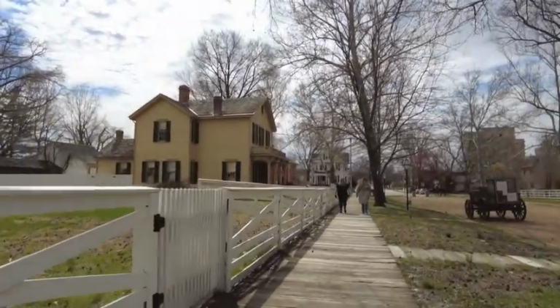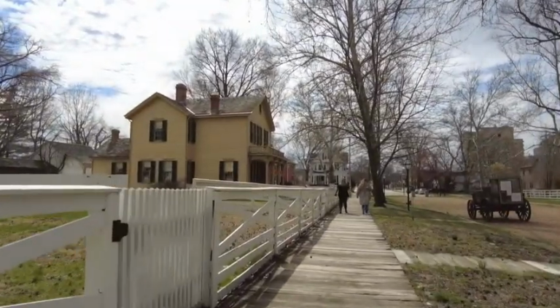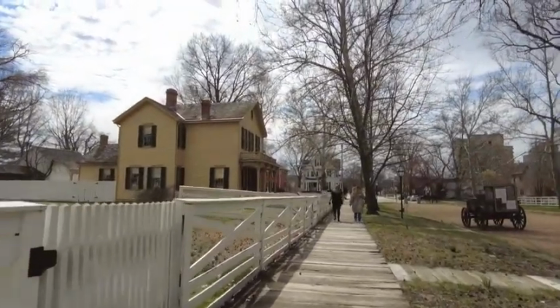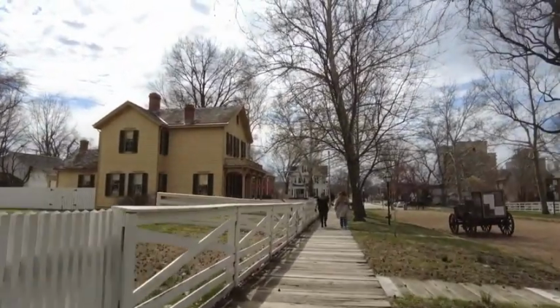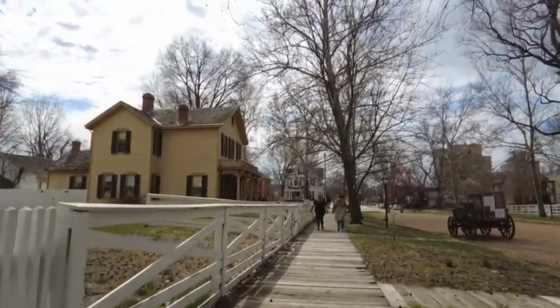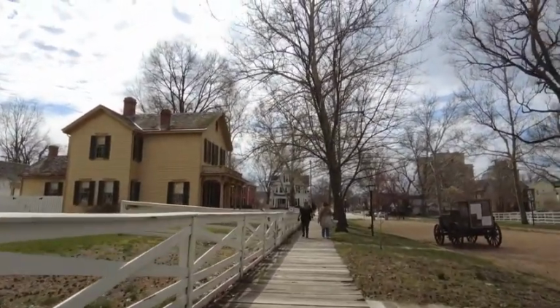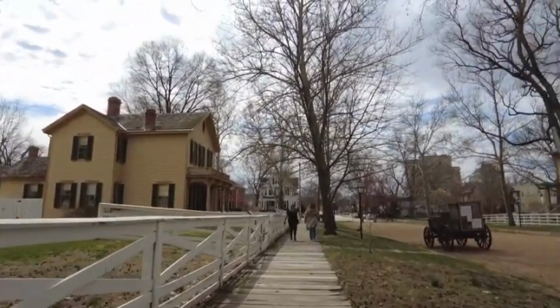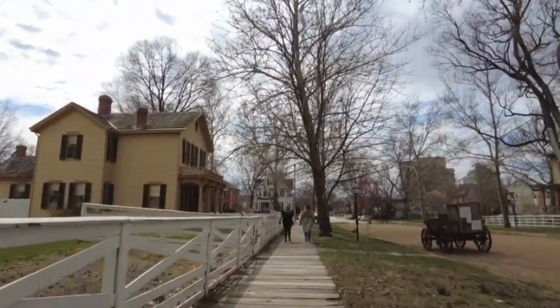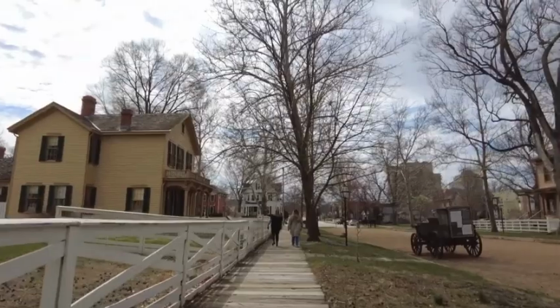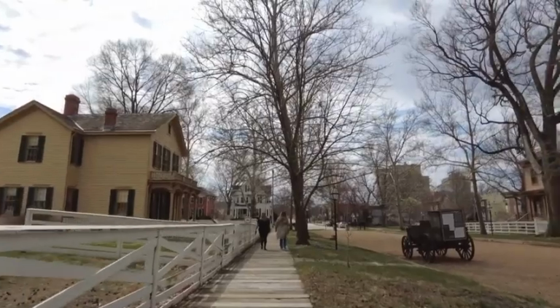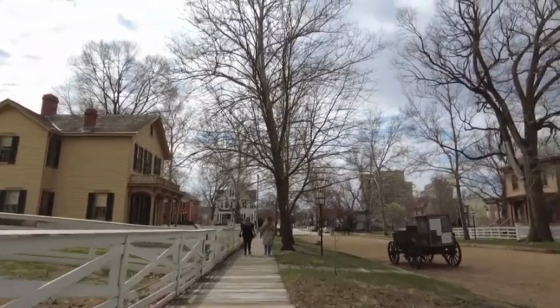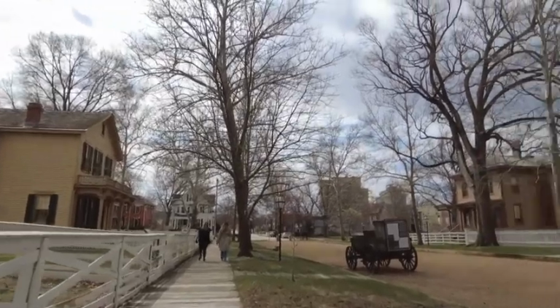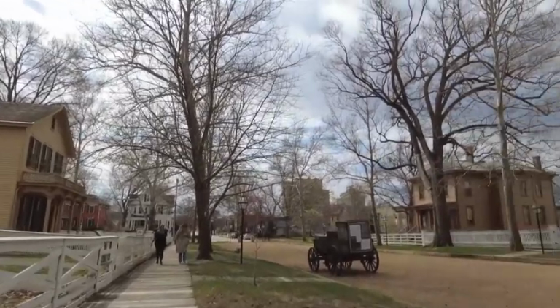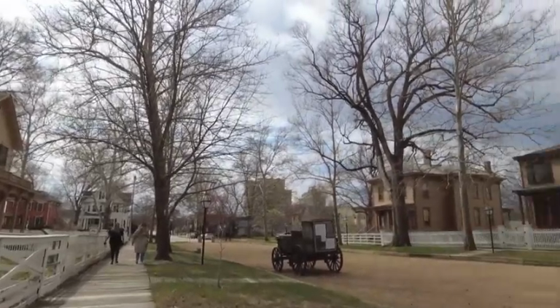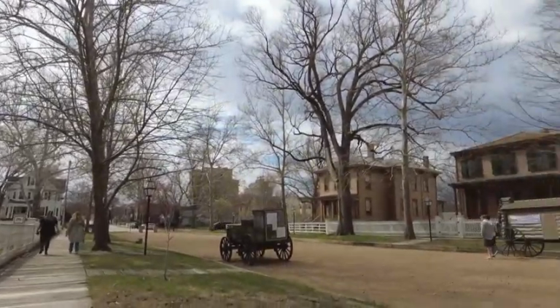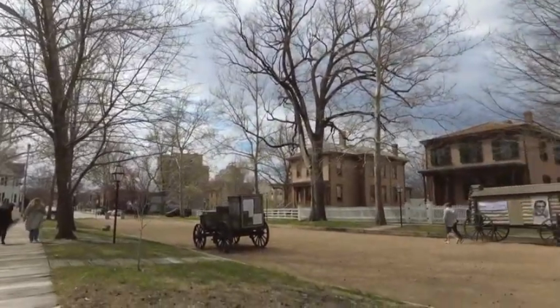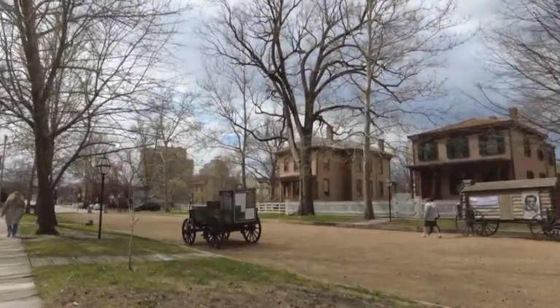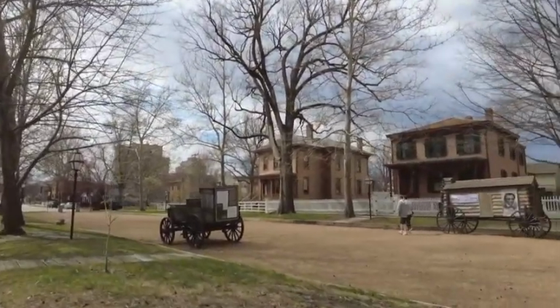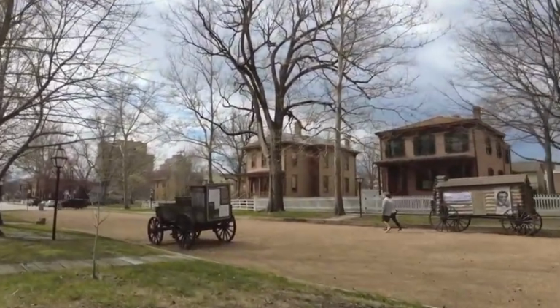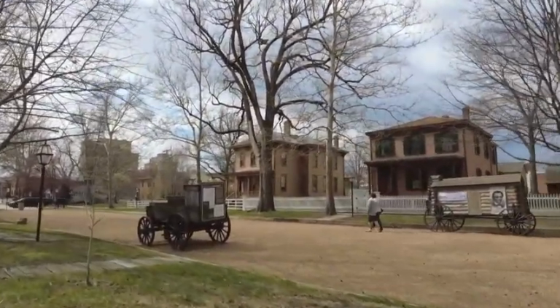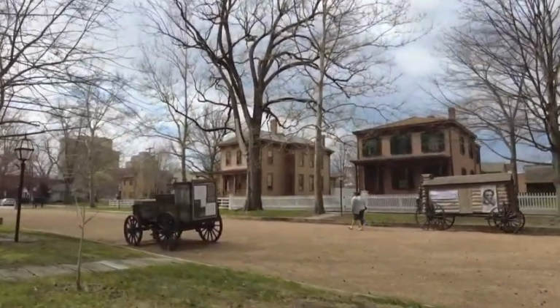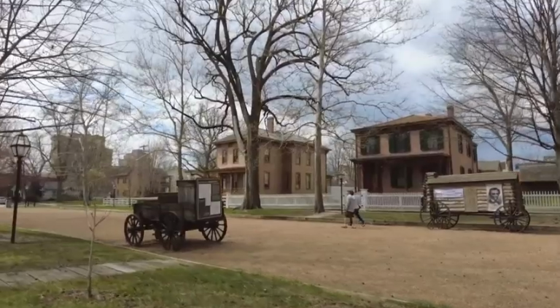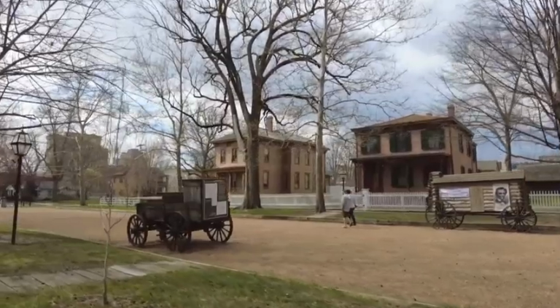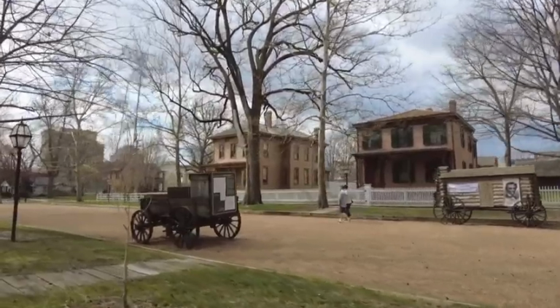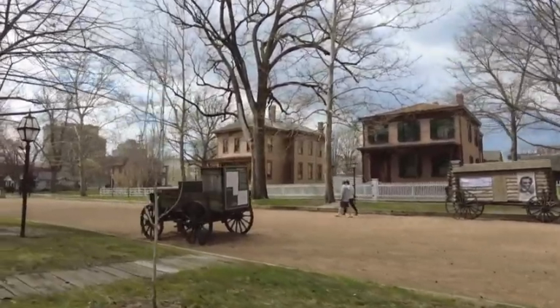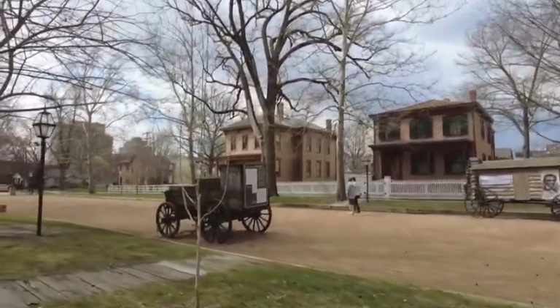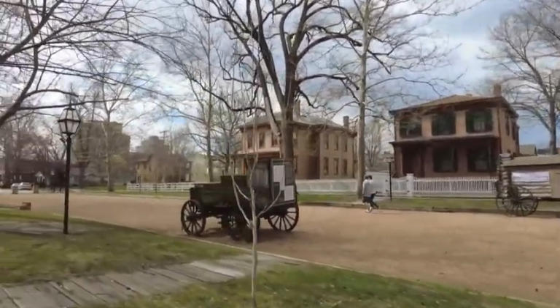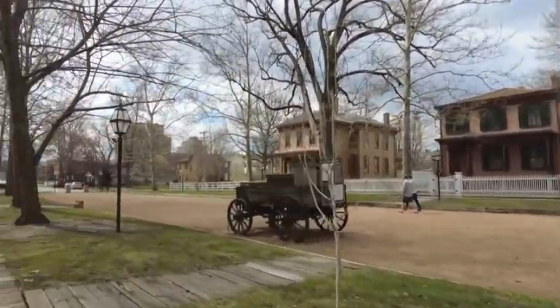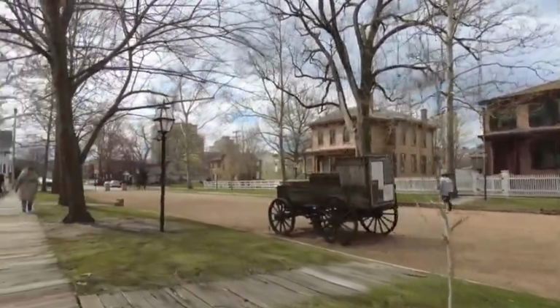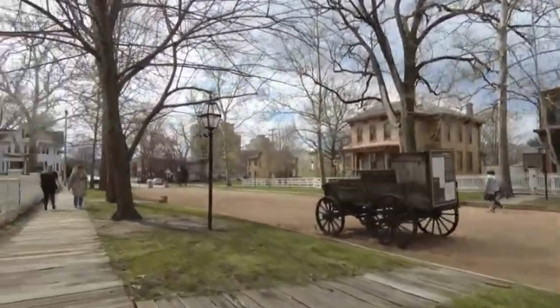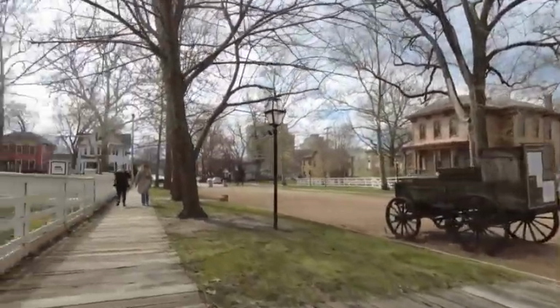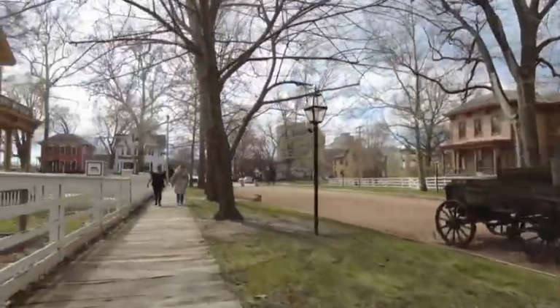You can walk through this neighborhood at any time — I don't believe they close it. But they do have some ghost tours that go on in Springfield that are really interesting to take, so I highly recommend it.